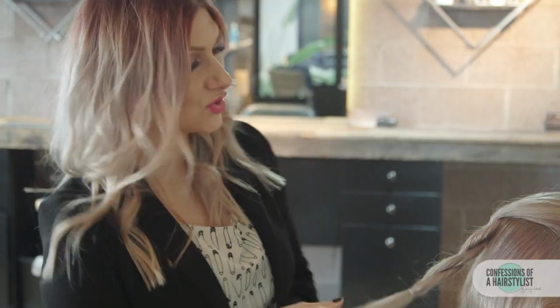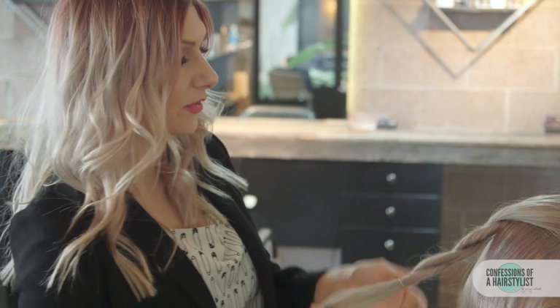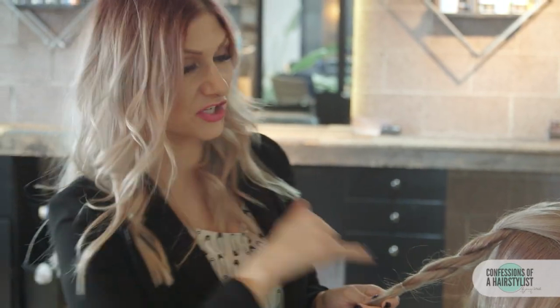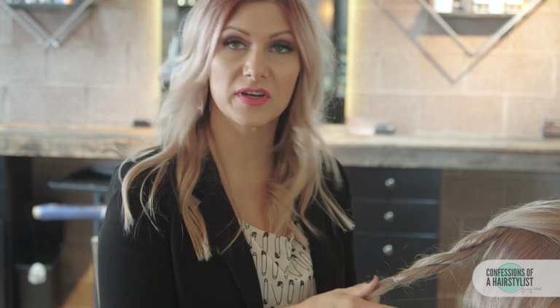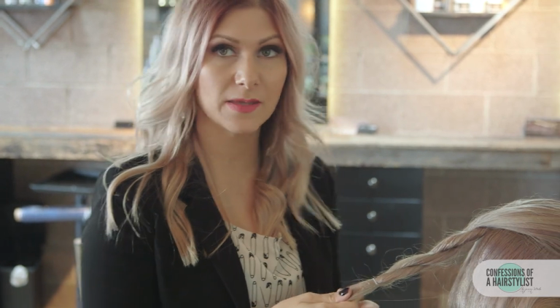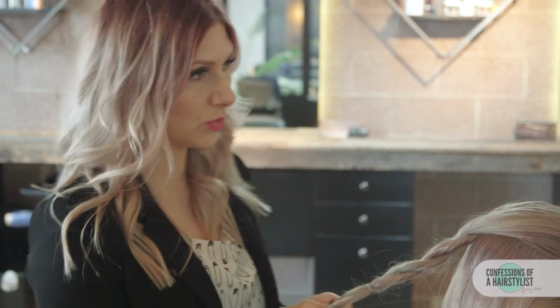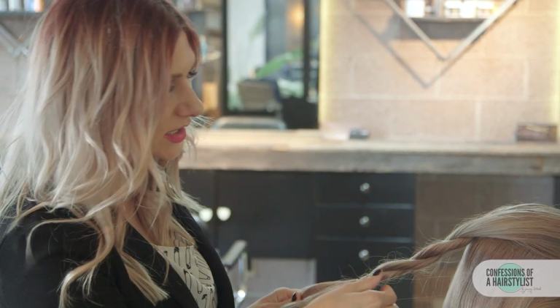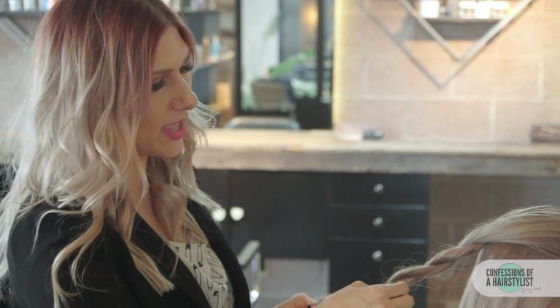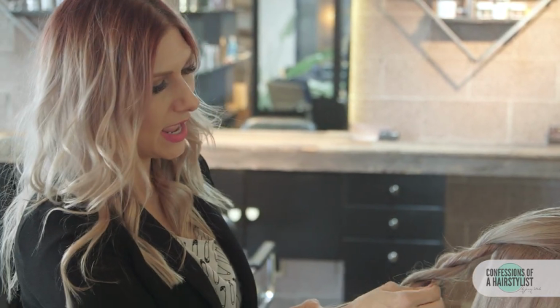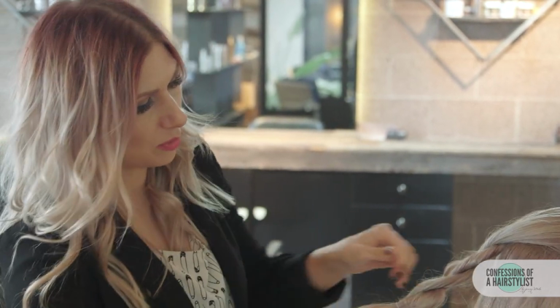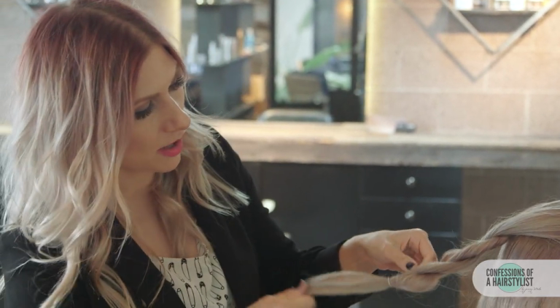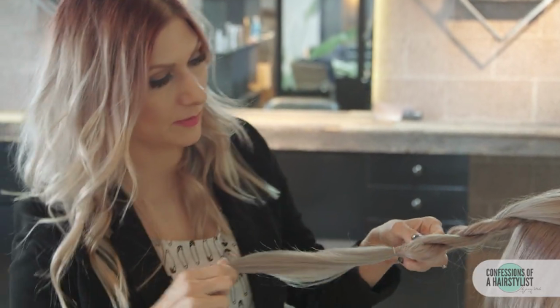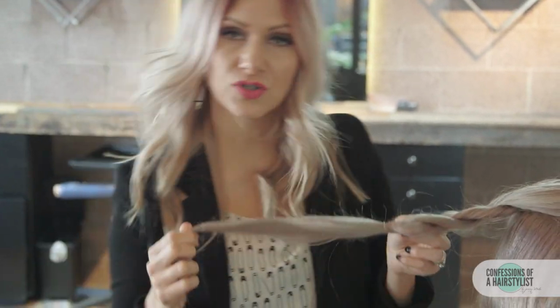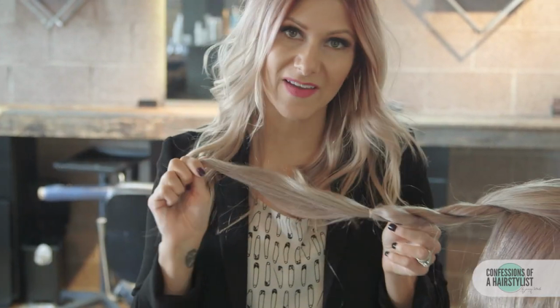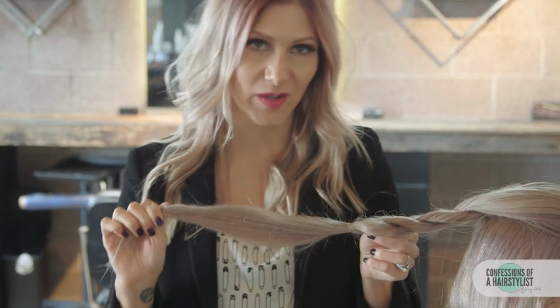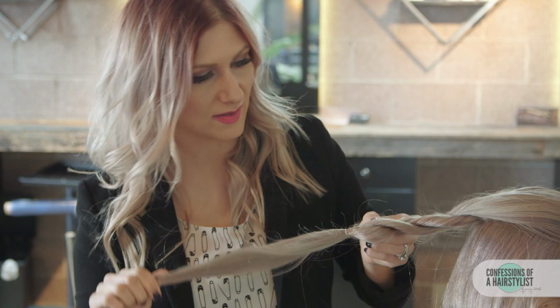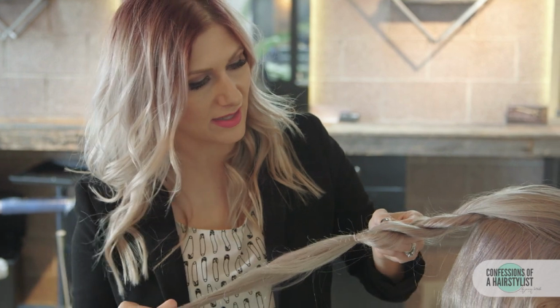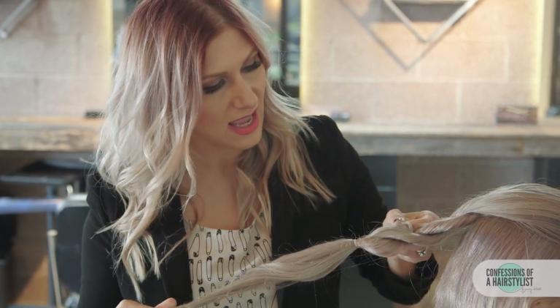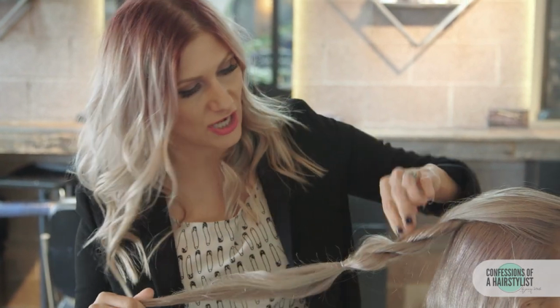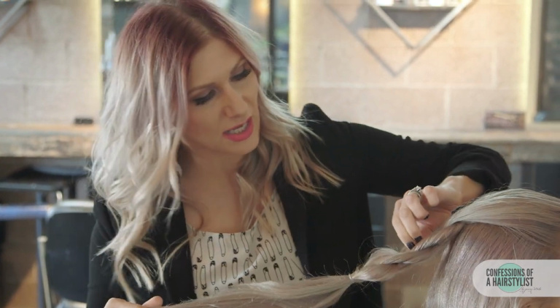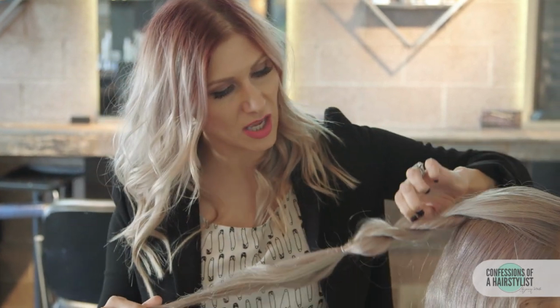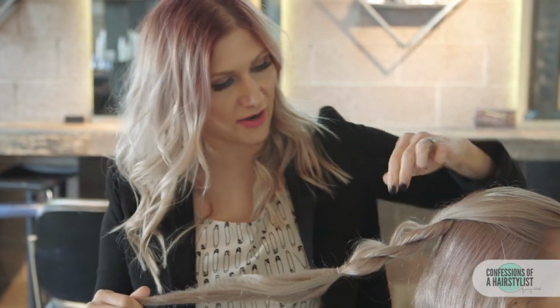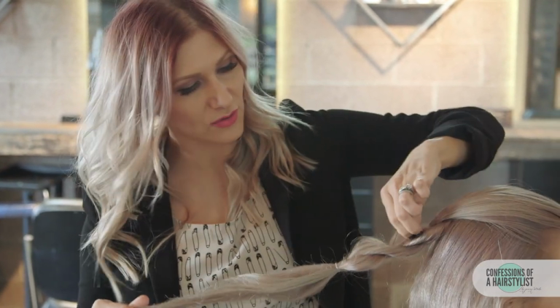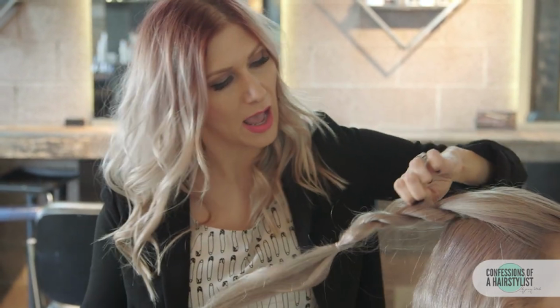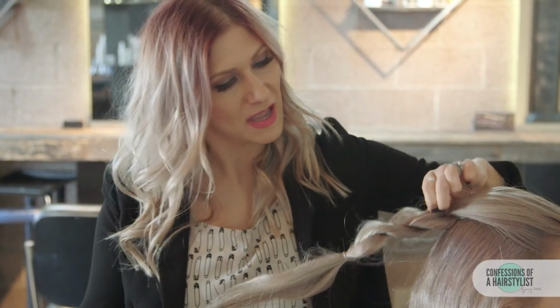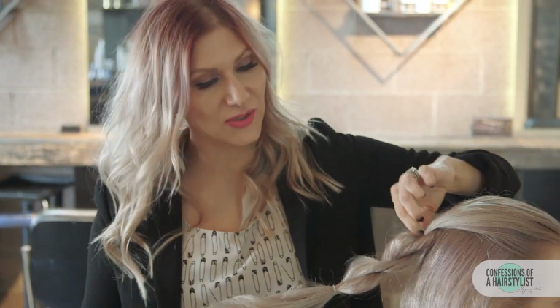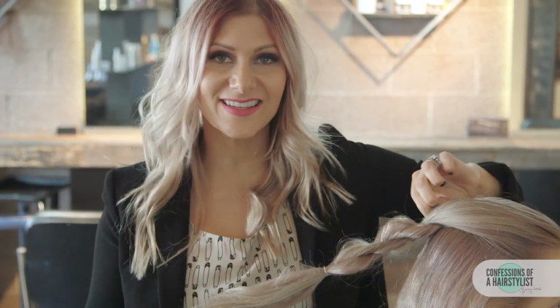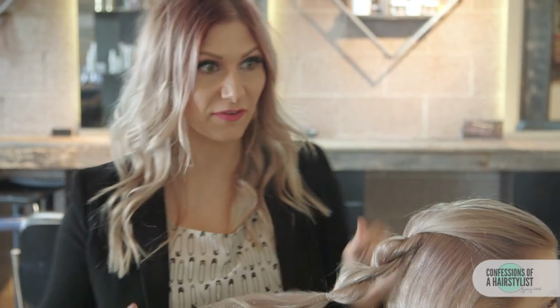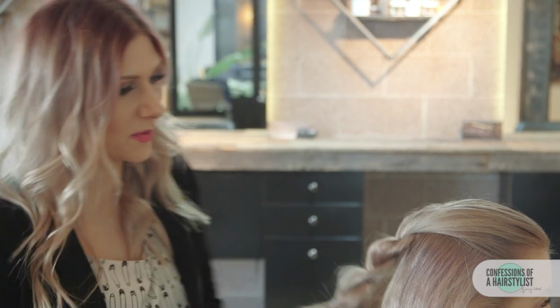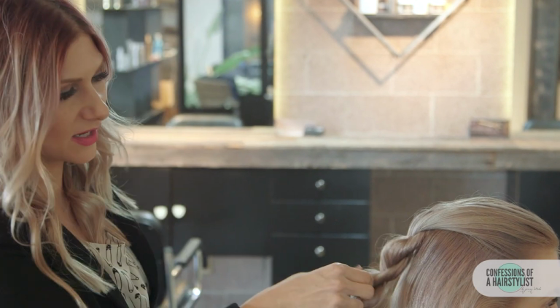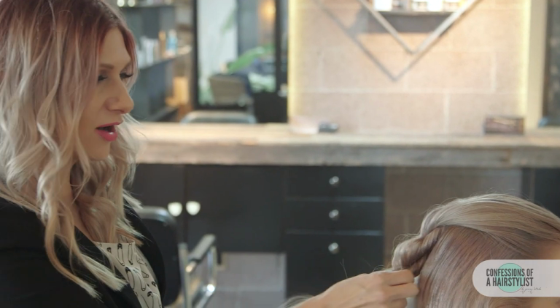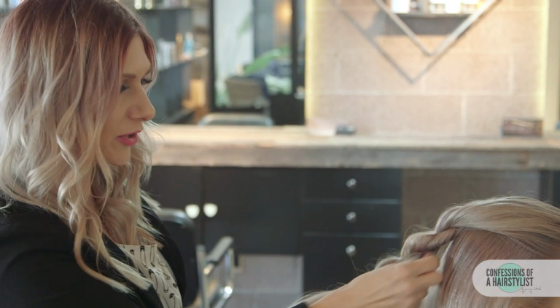Now that we've secured it with an elastic band, we're just going to go ahead and pull it apart a little bit. You do this by firmly holding on to the ends and just kind of massaging the hair out and up — you can see this definitely helps thicken up our rope braid.